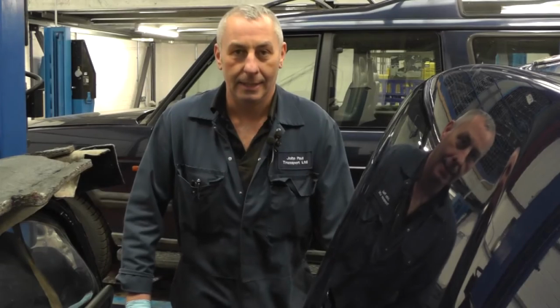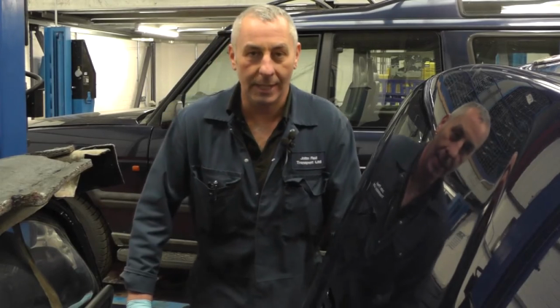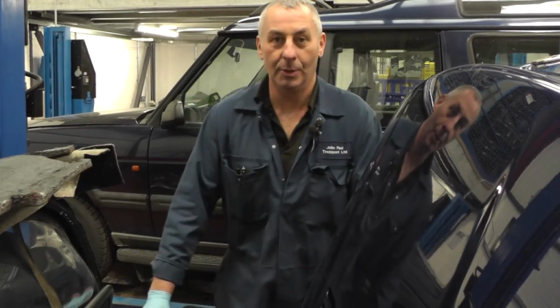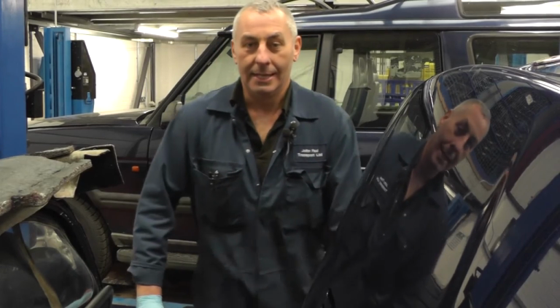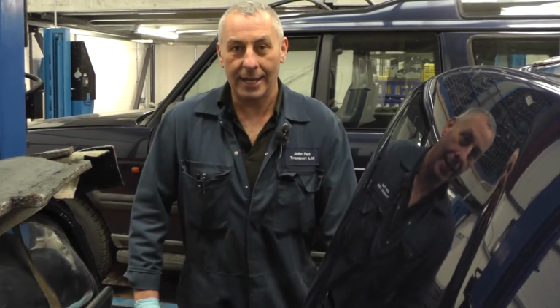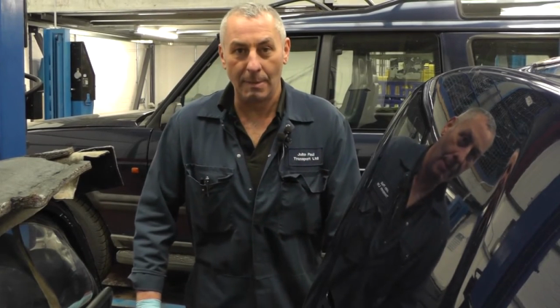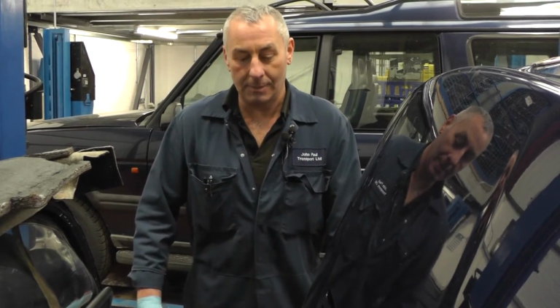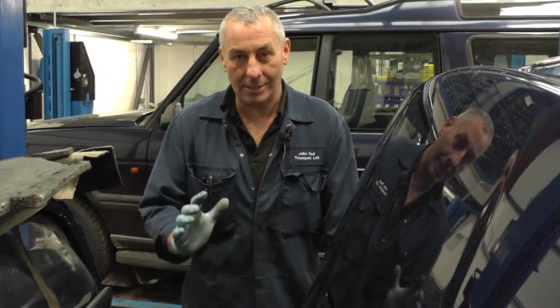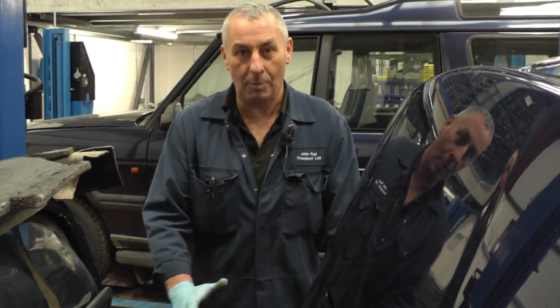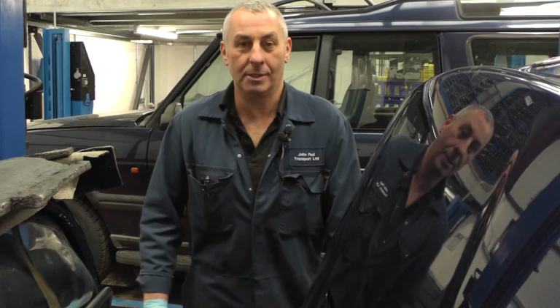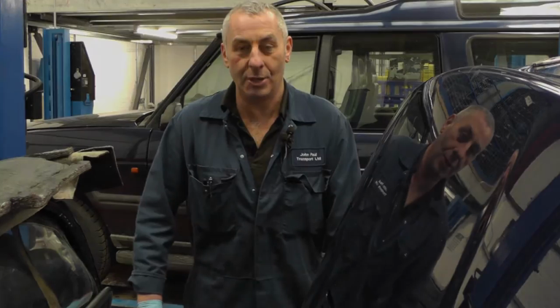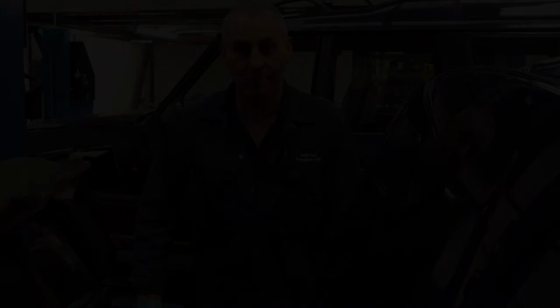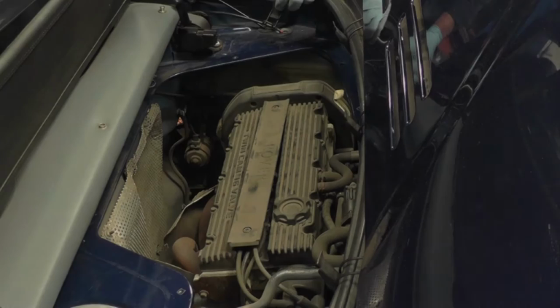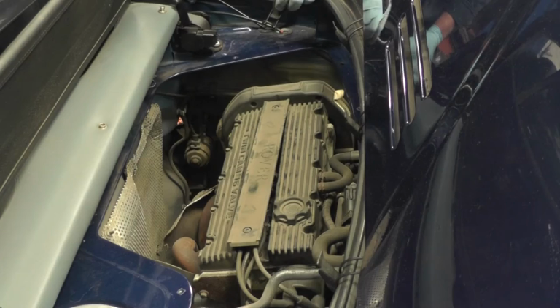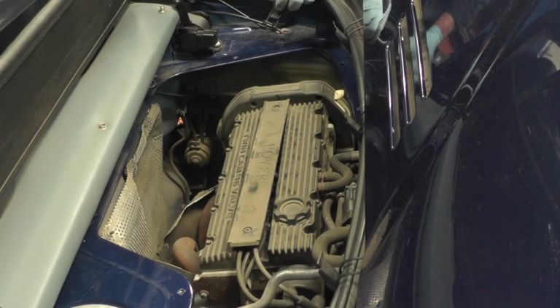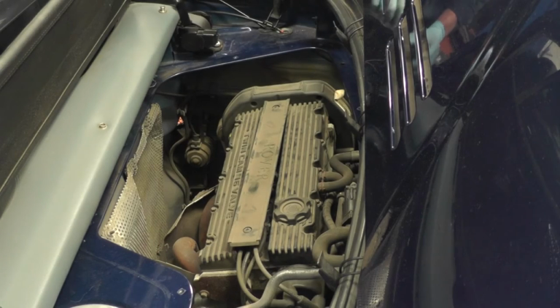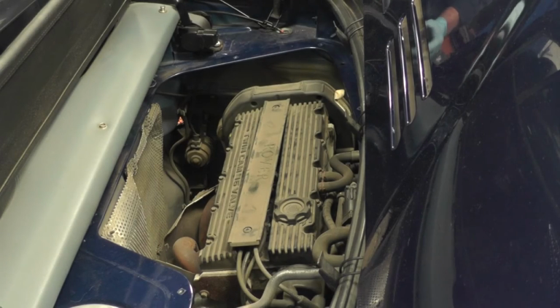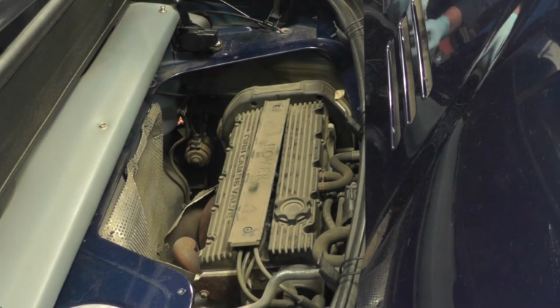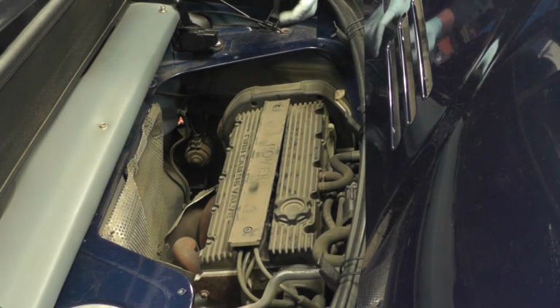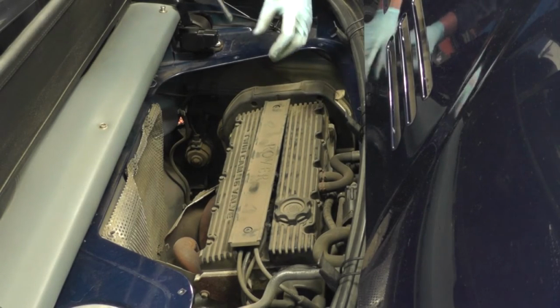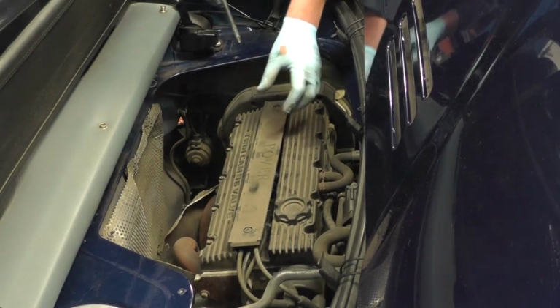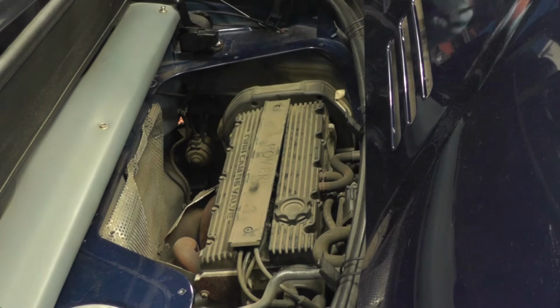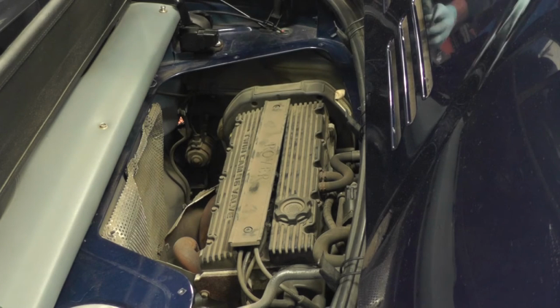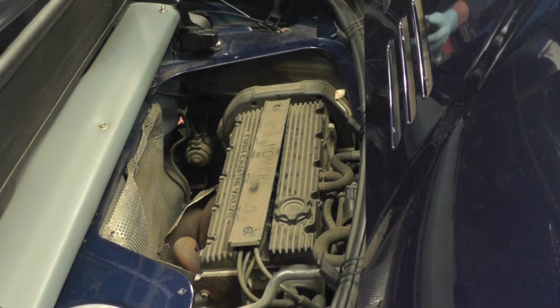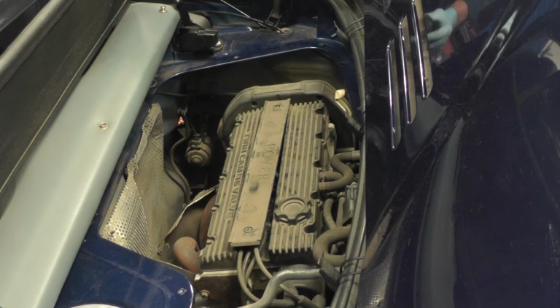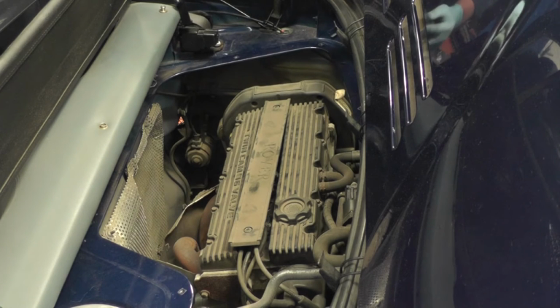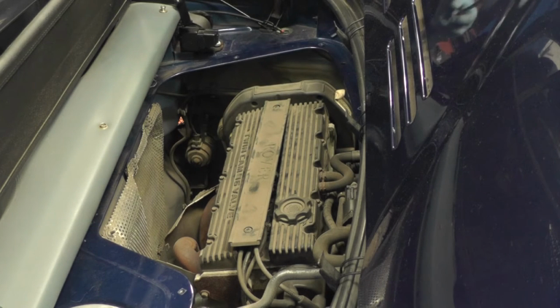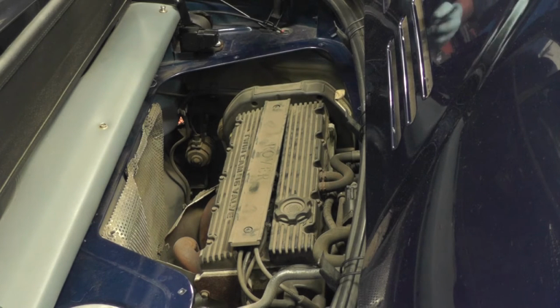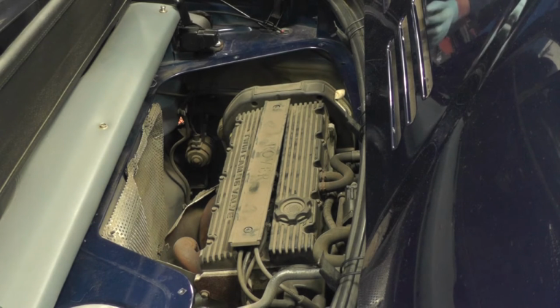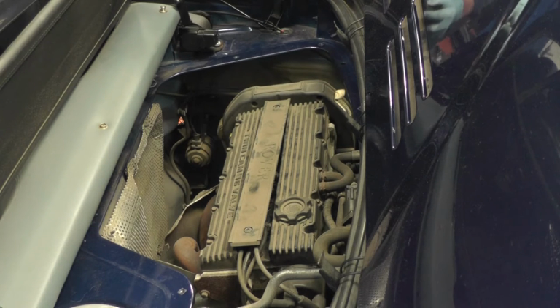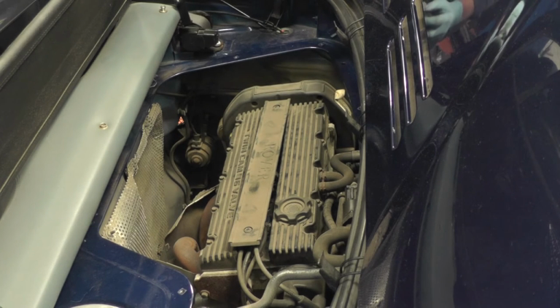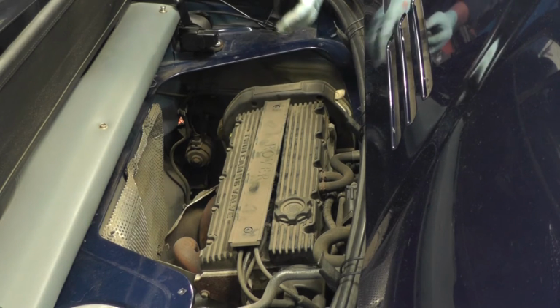Hello, my name is John Paul and today here at Rimmer Brothers I'm going to change the spark plugs on an MGF. The spark plugs are in the same area as the air filter, so you need to refer to the air filter video to remove the access panel to the plugs.